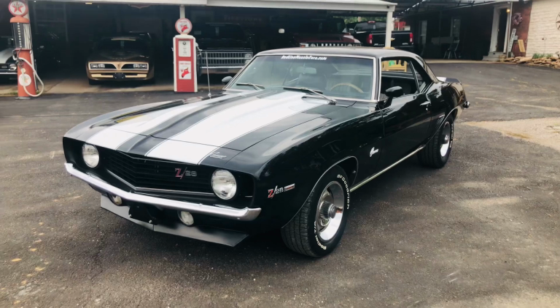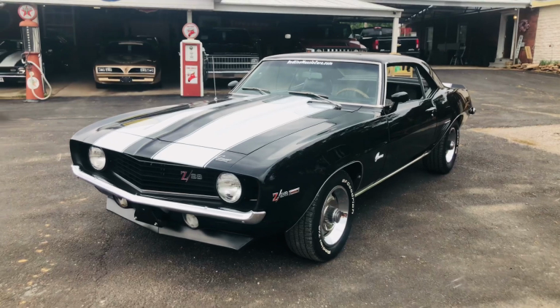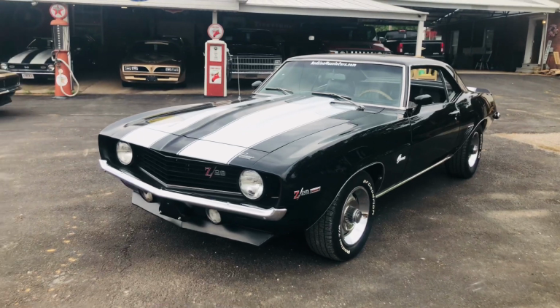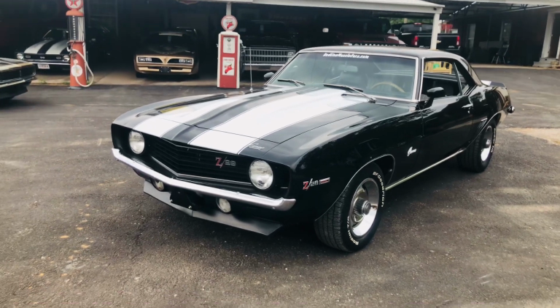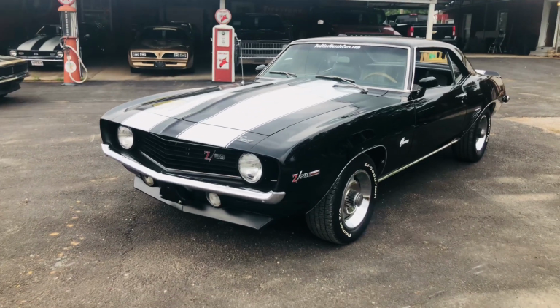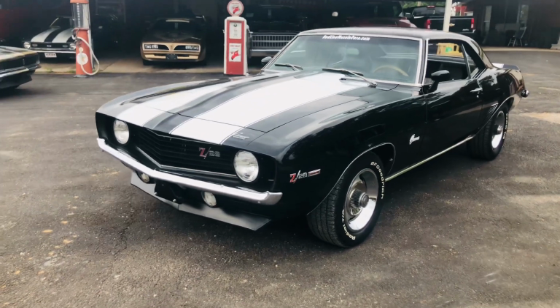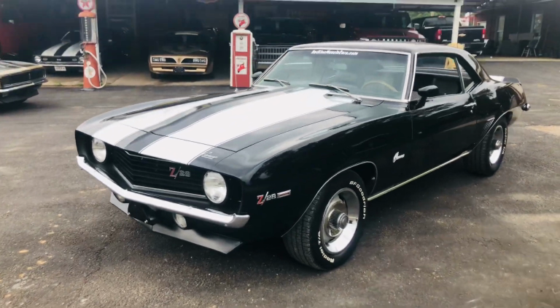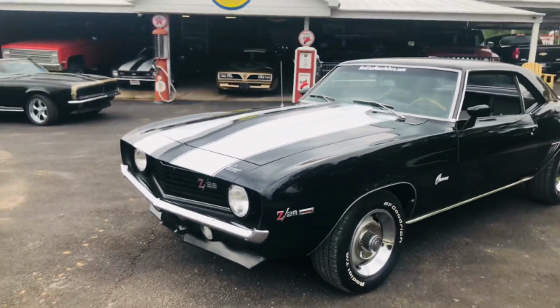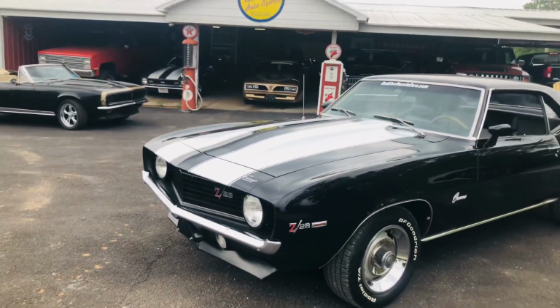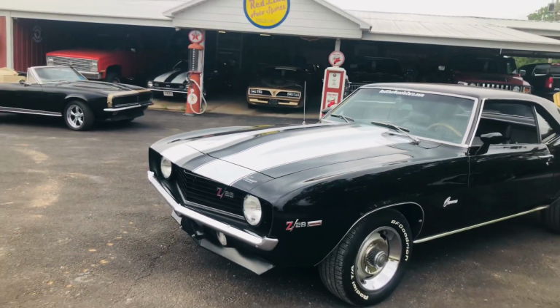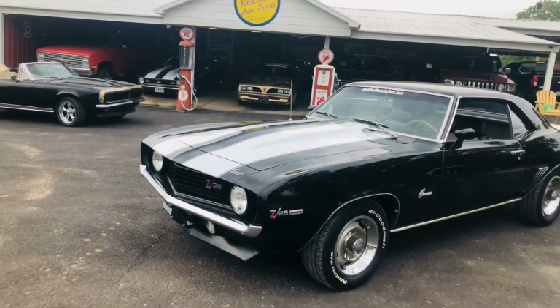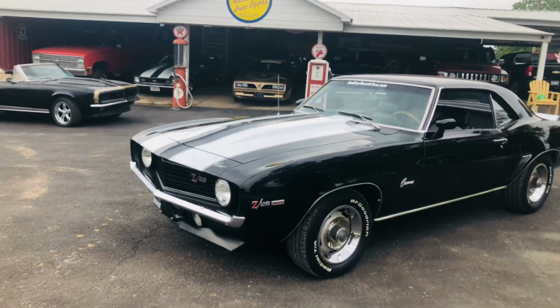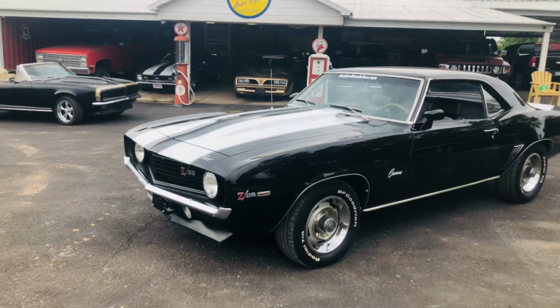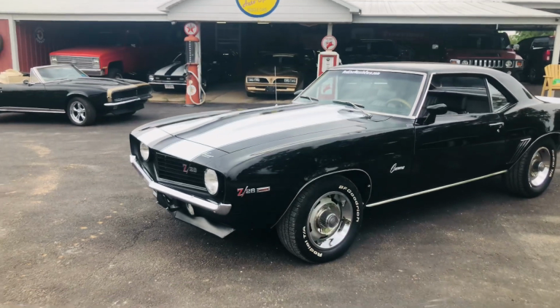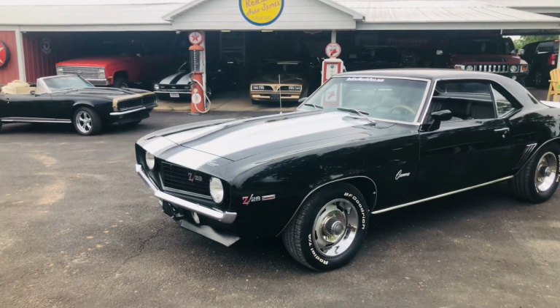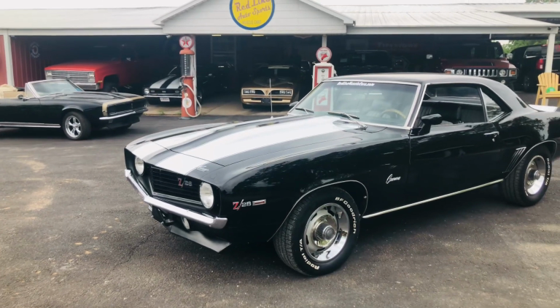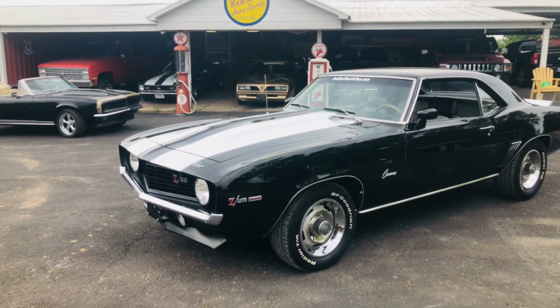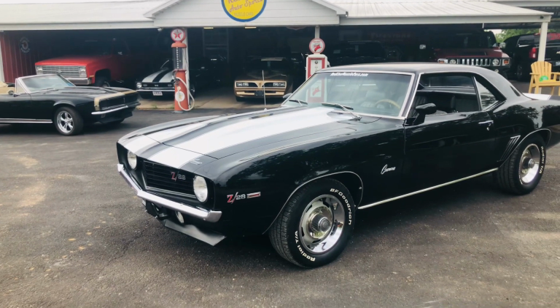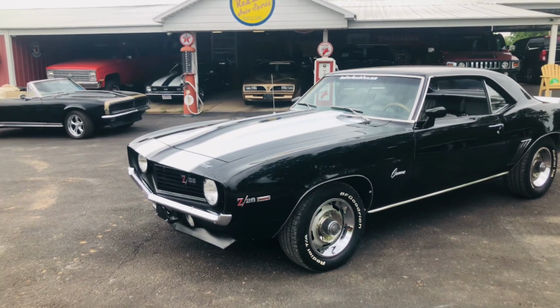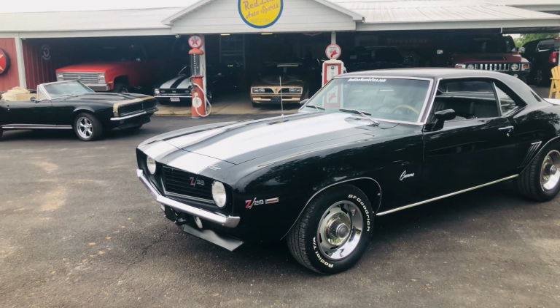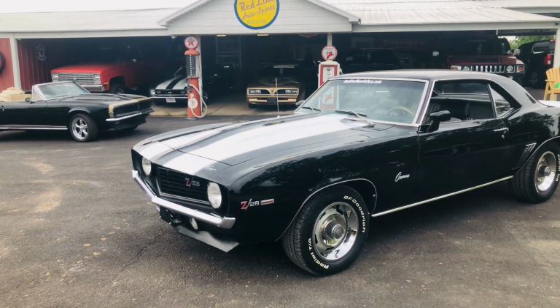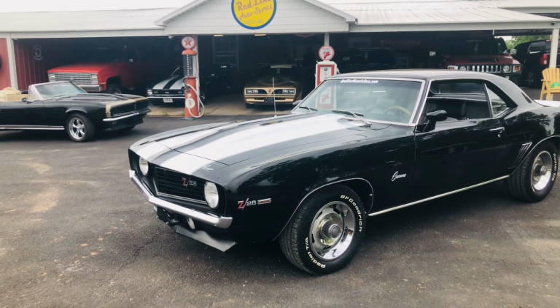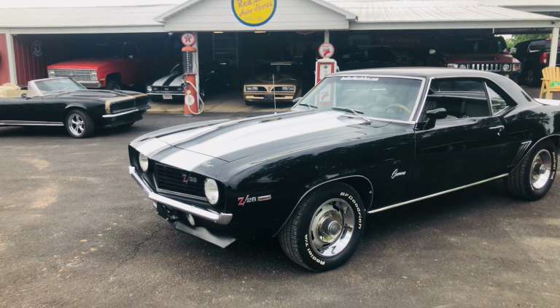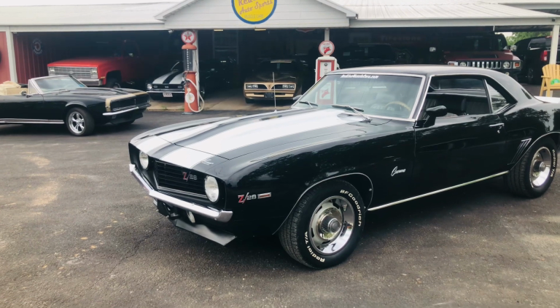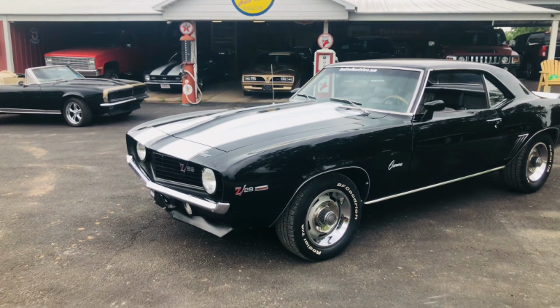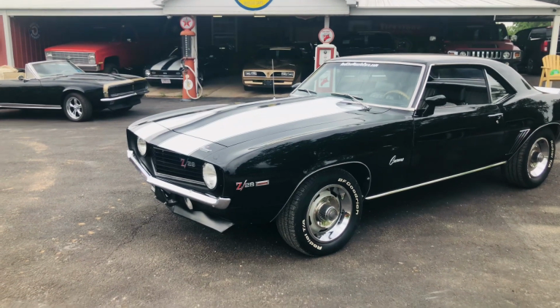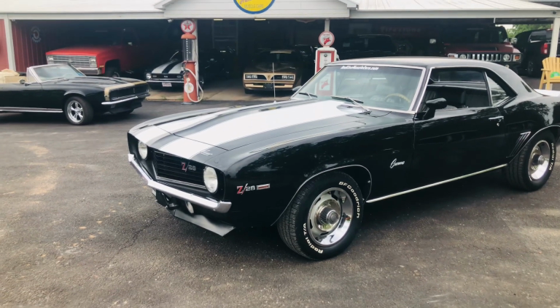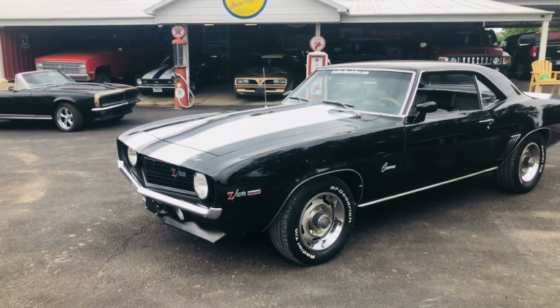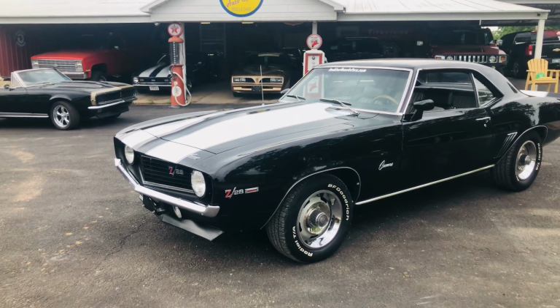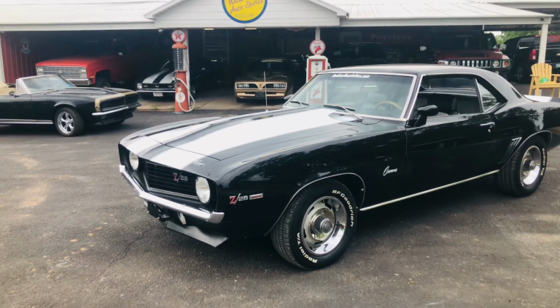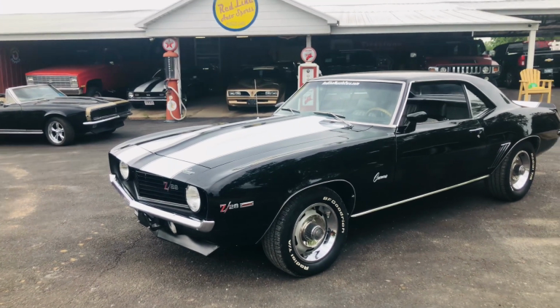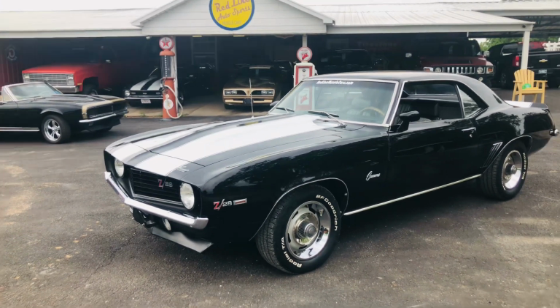Hey everybody, this is our 1969 X44 Camaro. It has Z28 emblems but it's a plain jane X44. It has a super nice, beautiful underneath — really beautiful, slick code 10-10 Tuxedo Black.